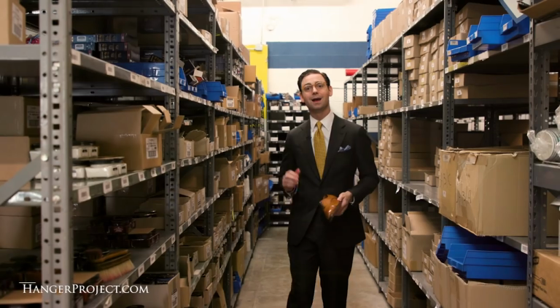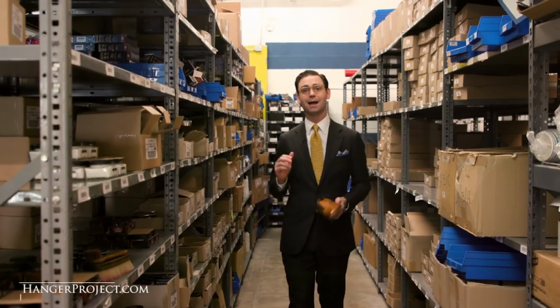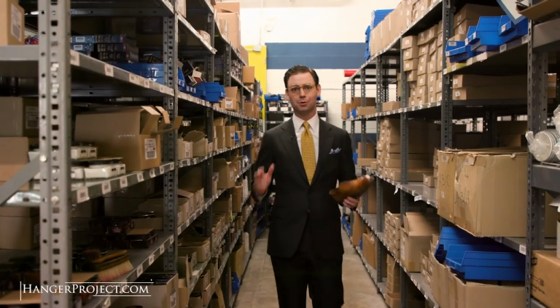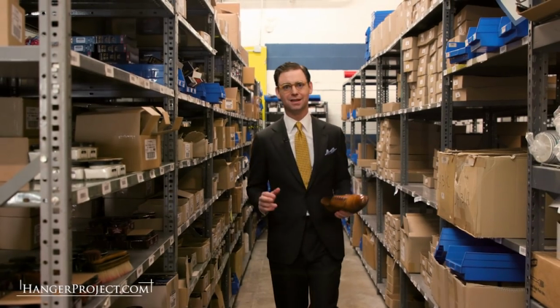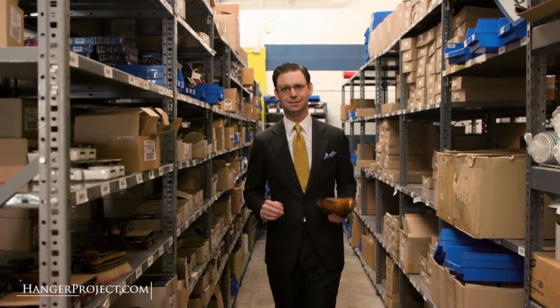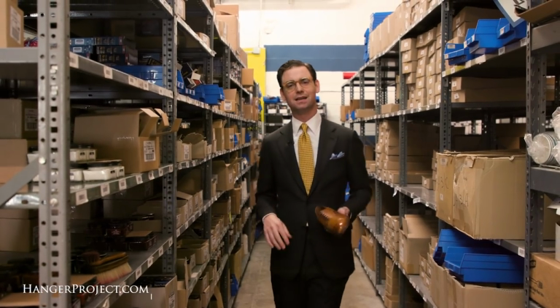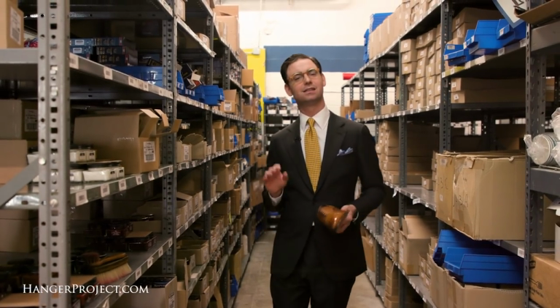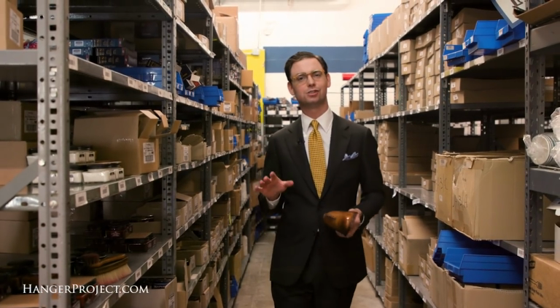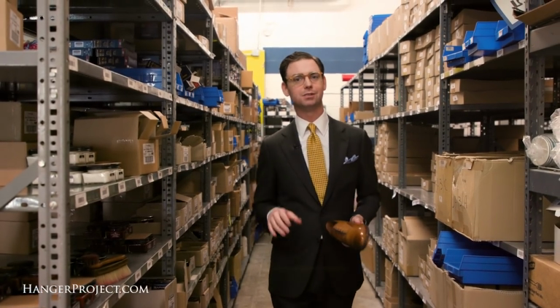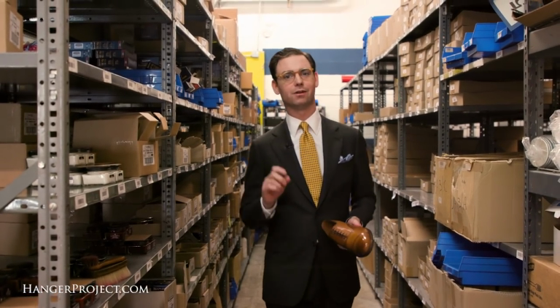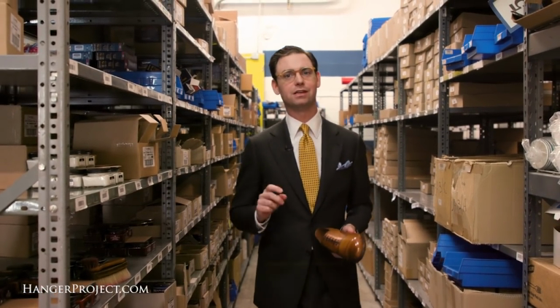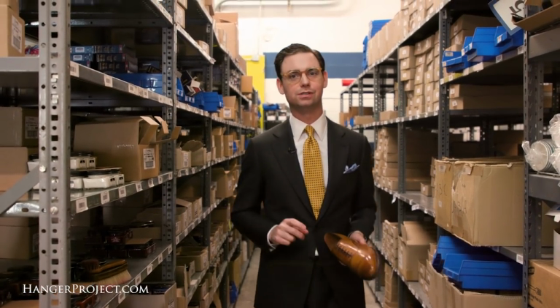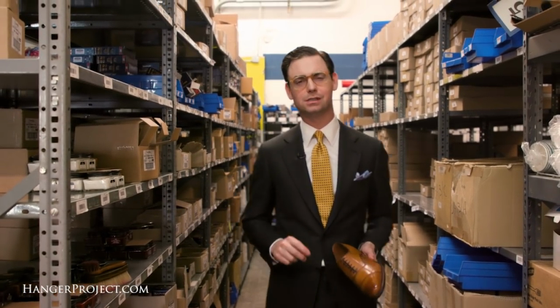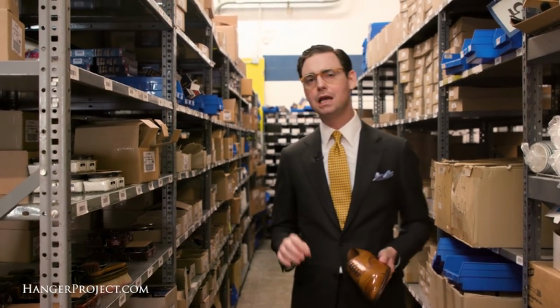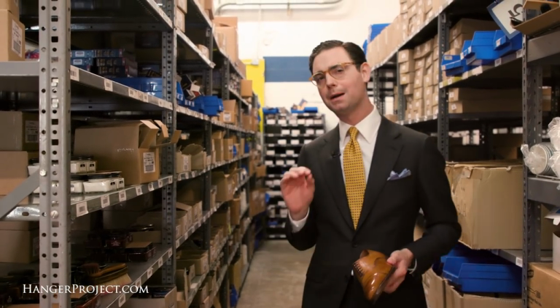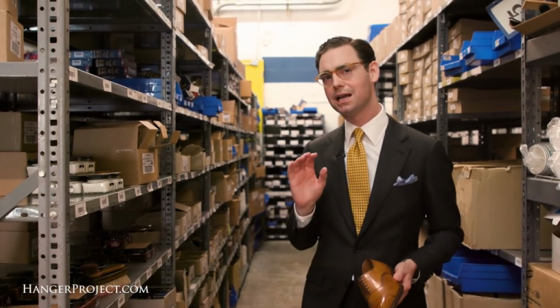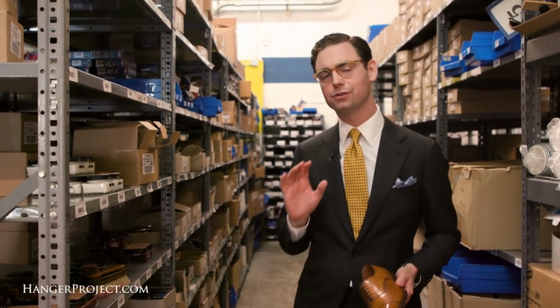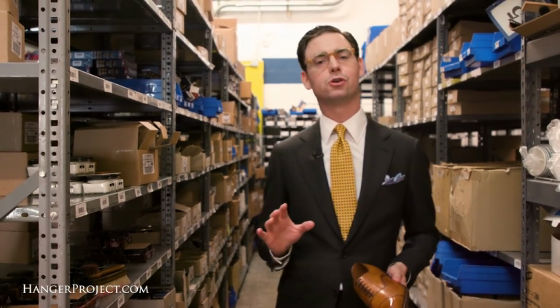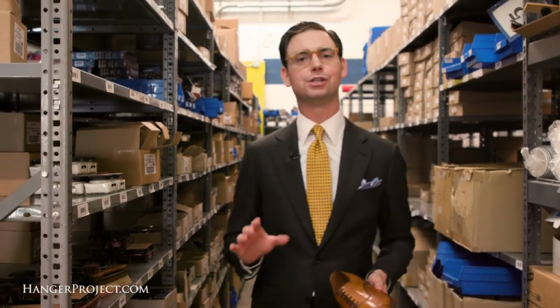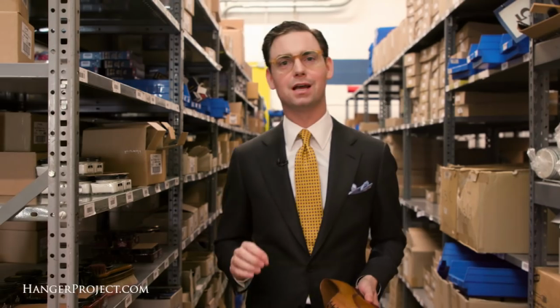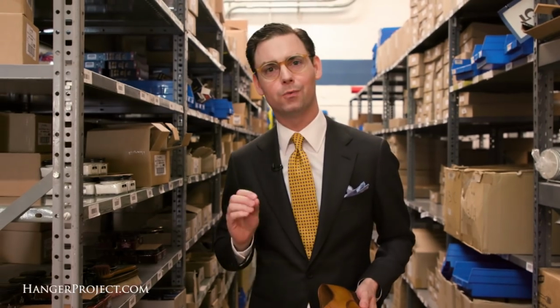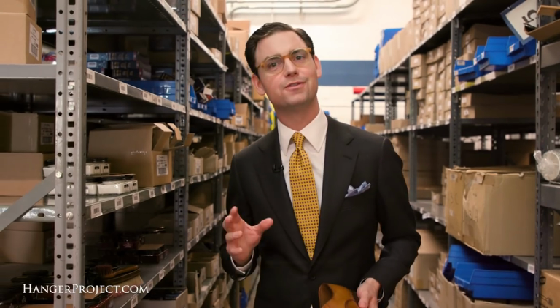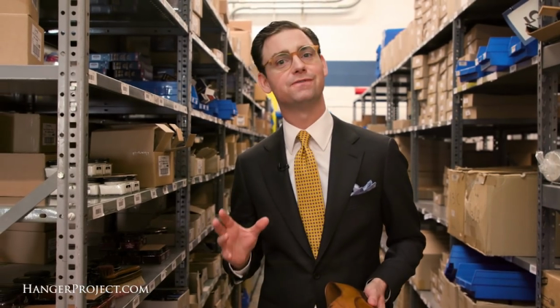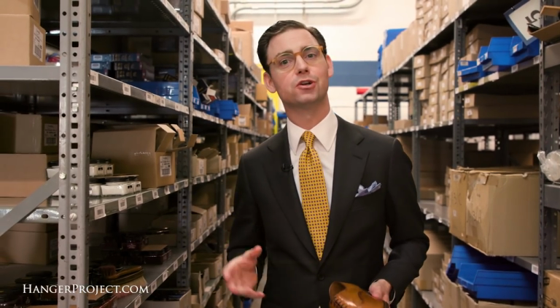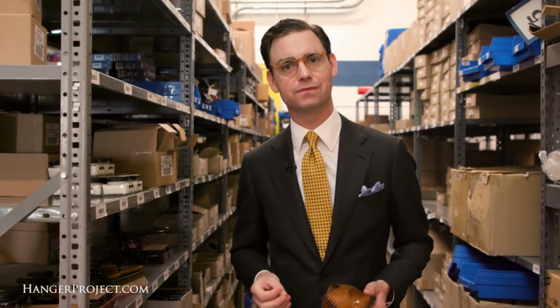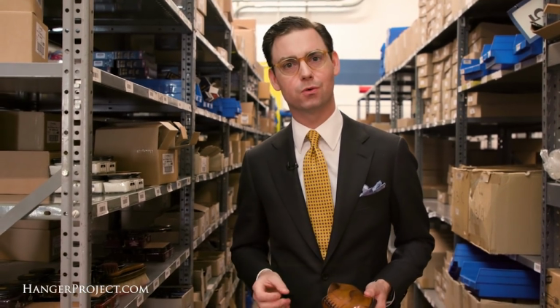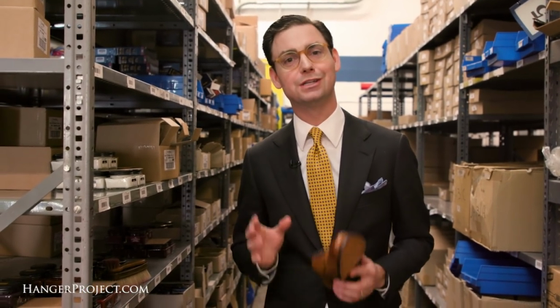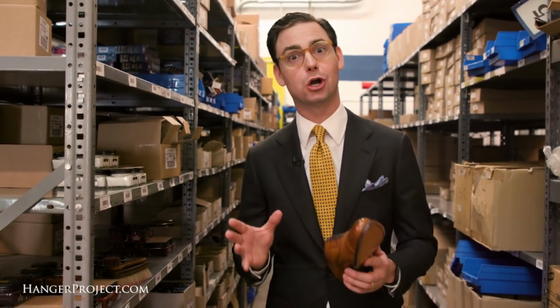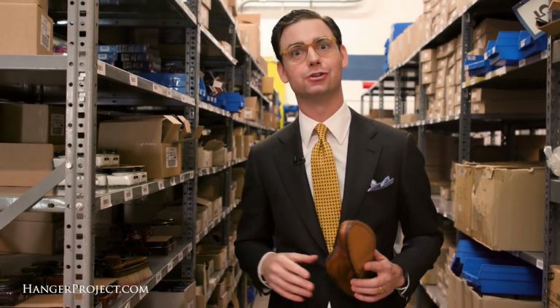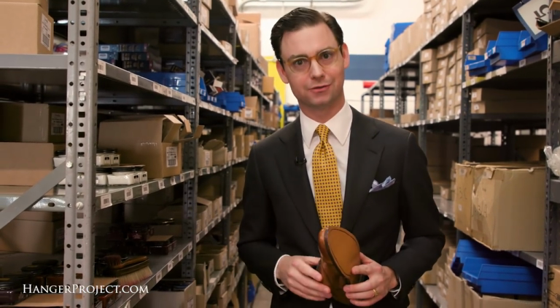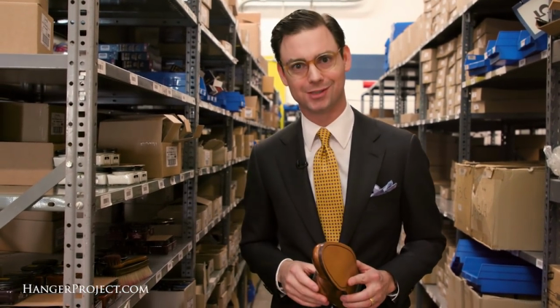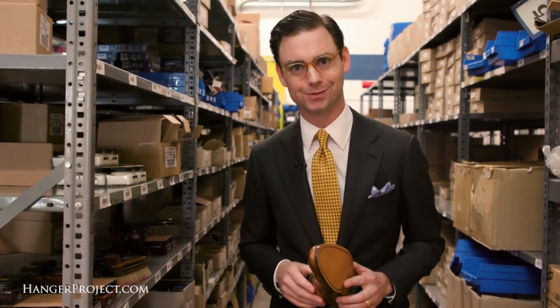Hi, I'm Kirby Allison, and in this installment of our FAQ series, I'm going to answer your question about whether the Saphir Renovateur can darken your leather dress shoes.